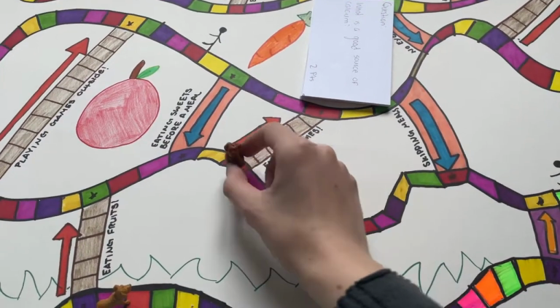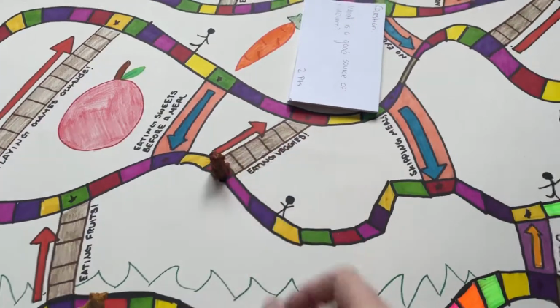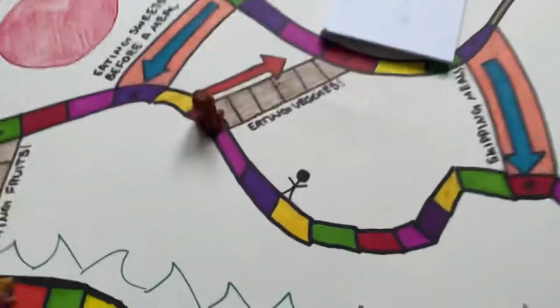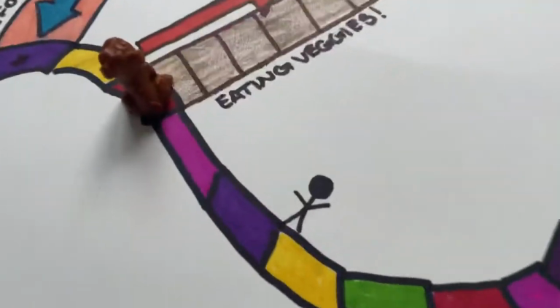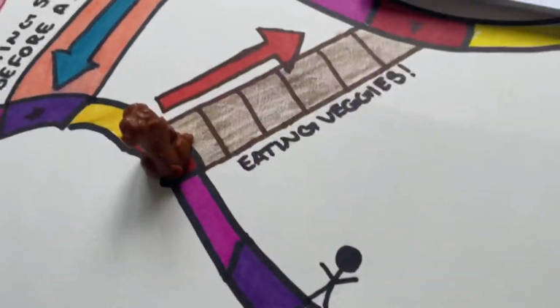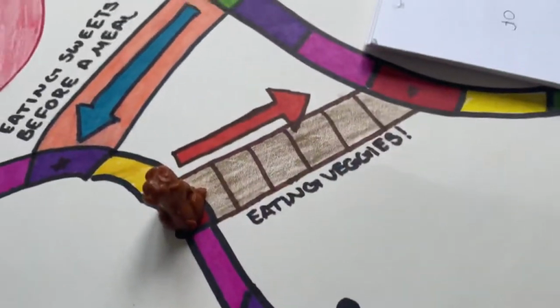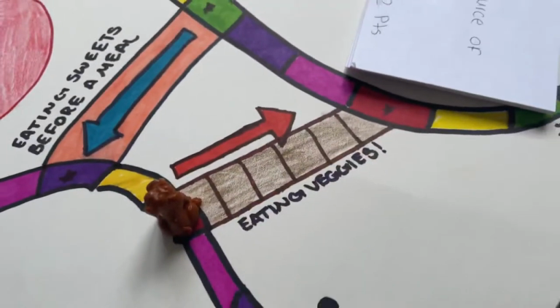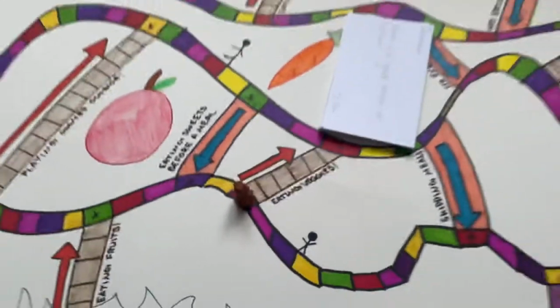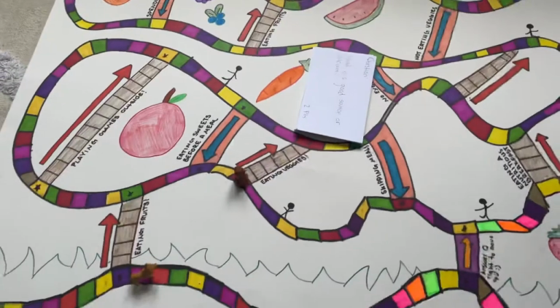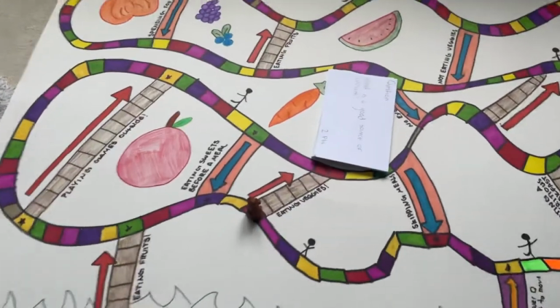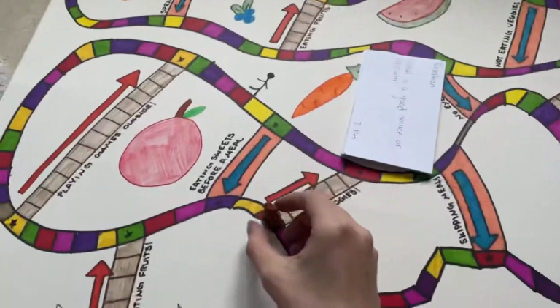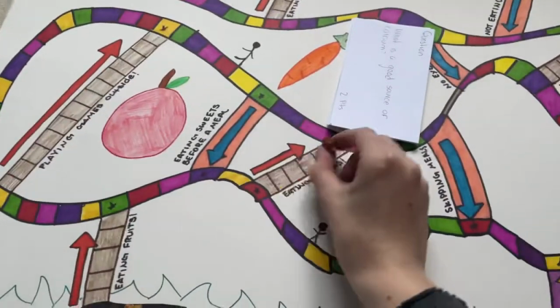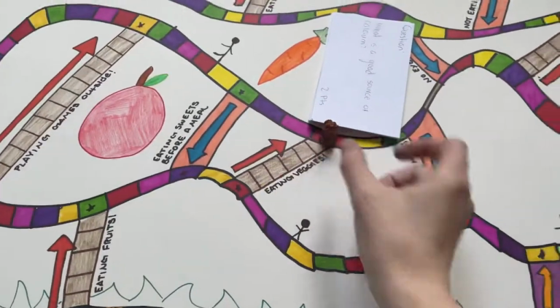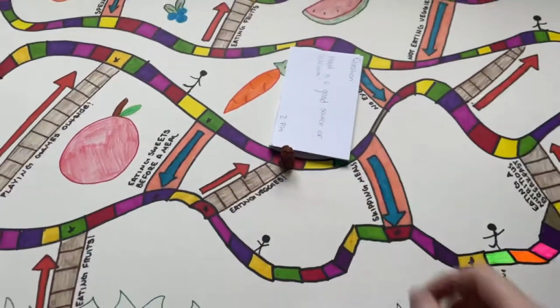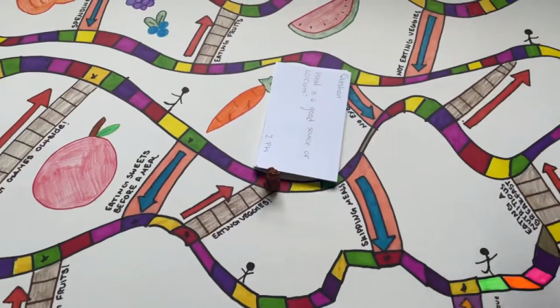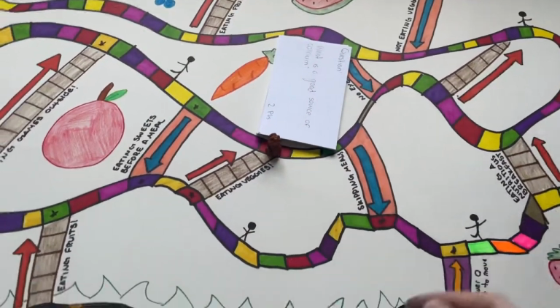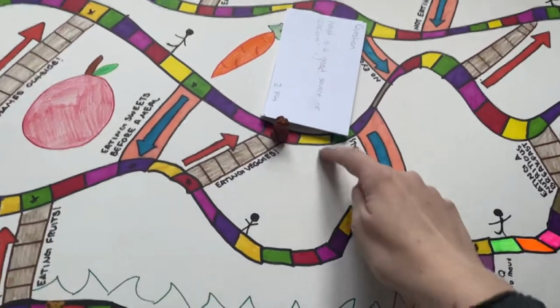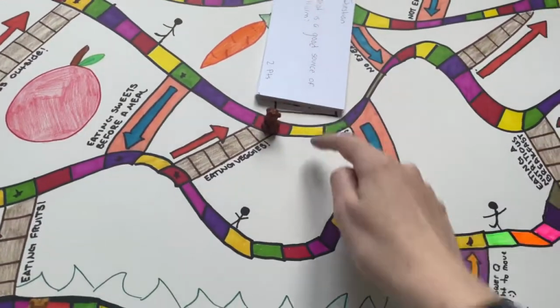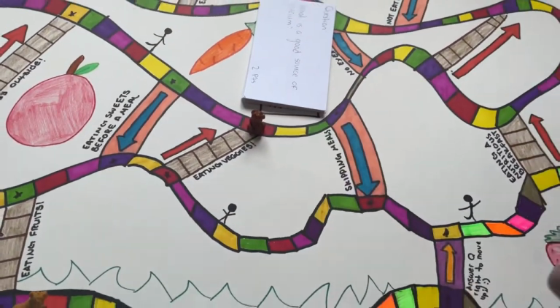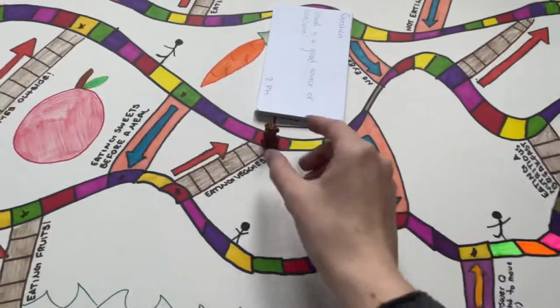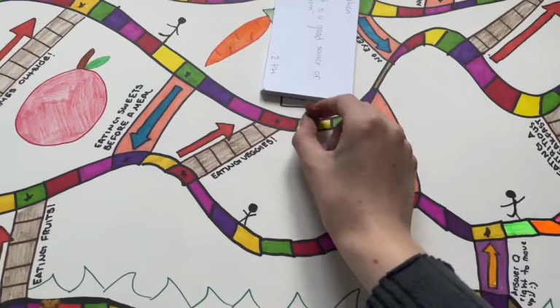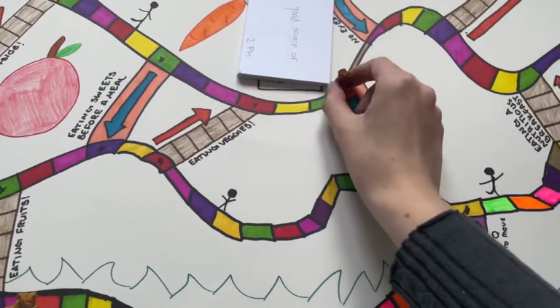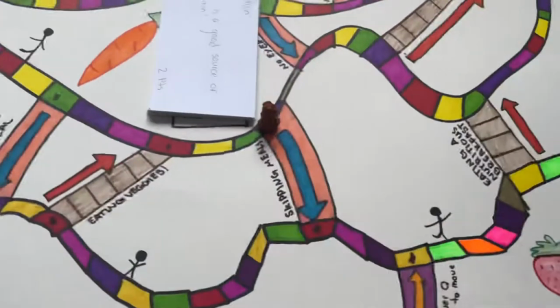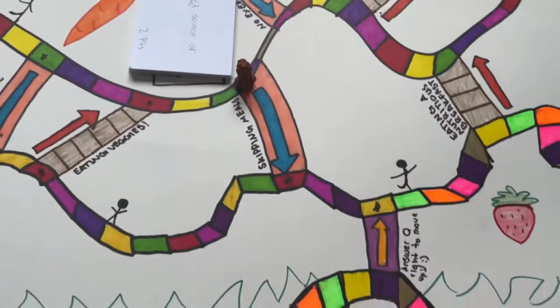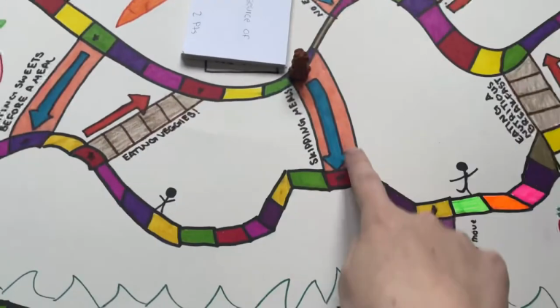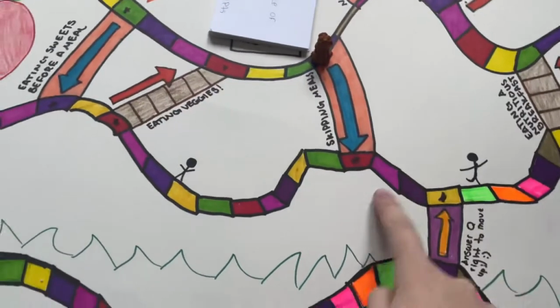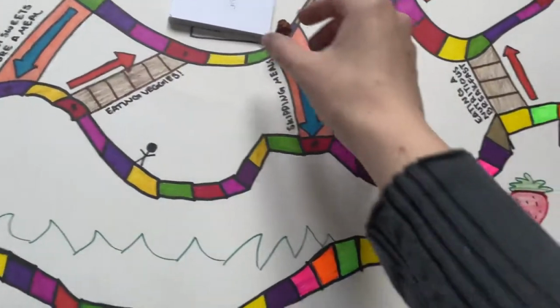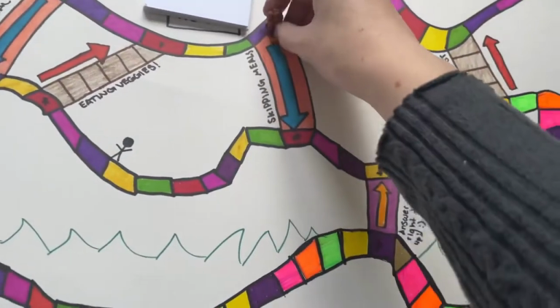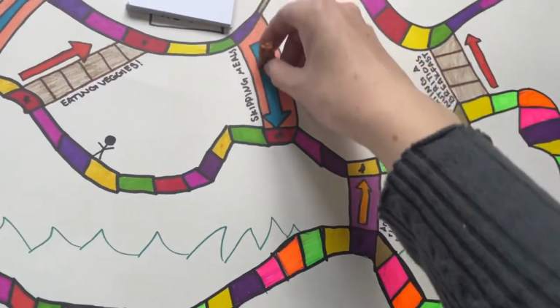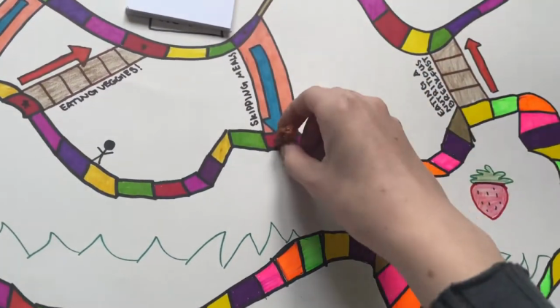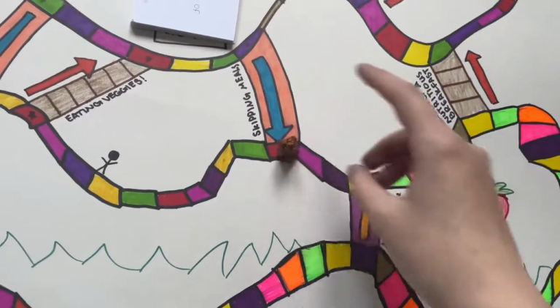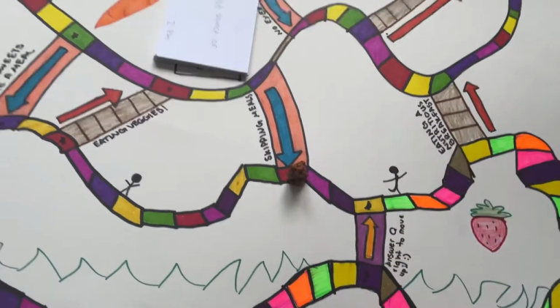Say you land on the ladder — a positive thing that you can do — you would get to go up the ladder and move up the board. Say if you roll the dice and you land on this, that's a slide down. It's a bad nutrition habit, so you'd go back down.